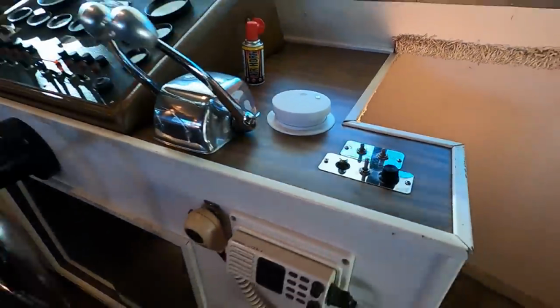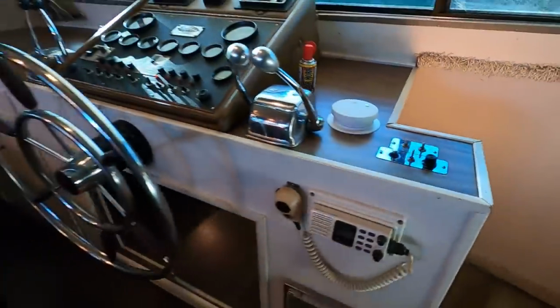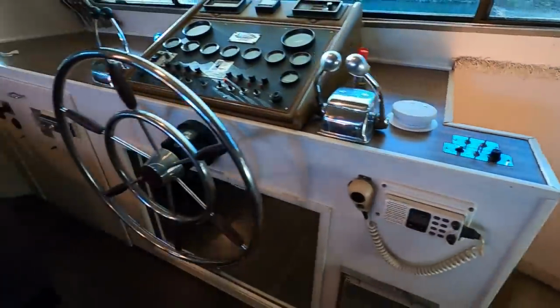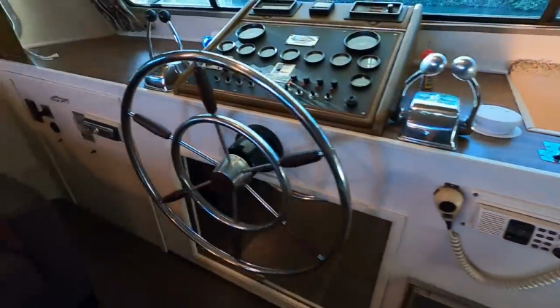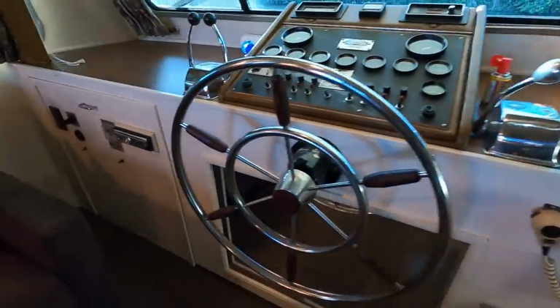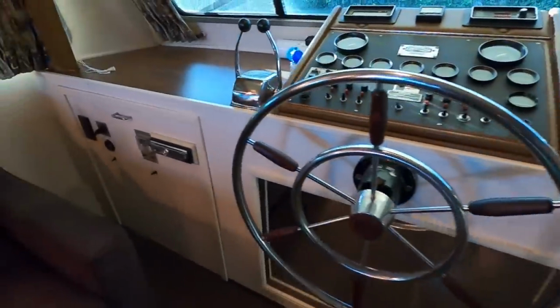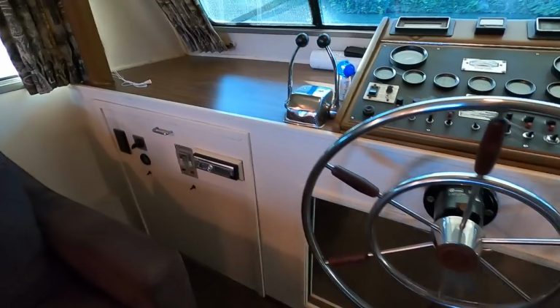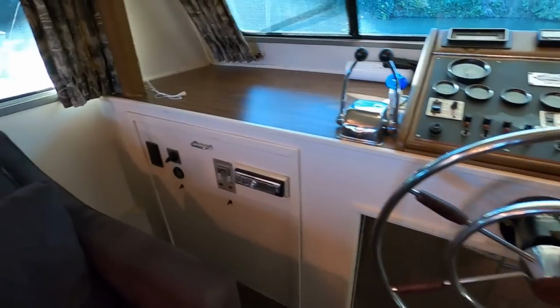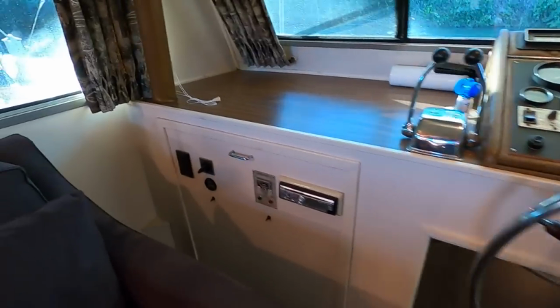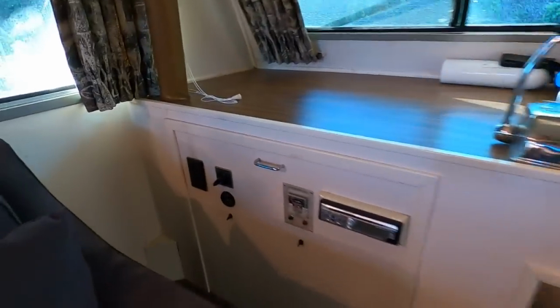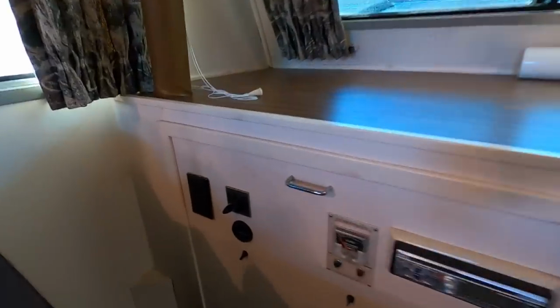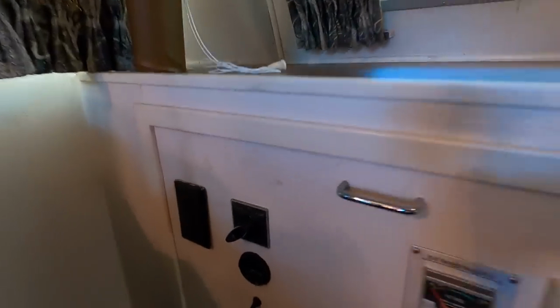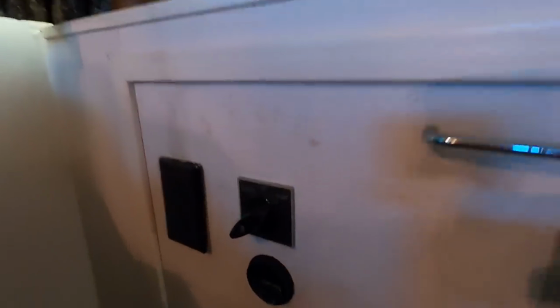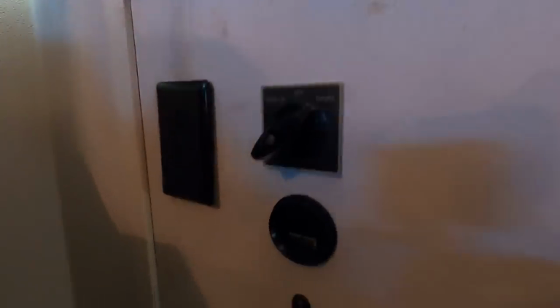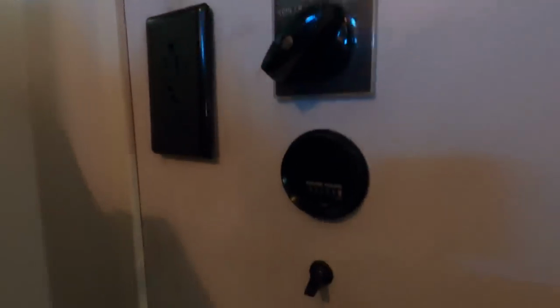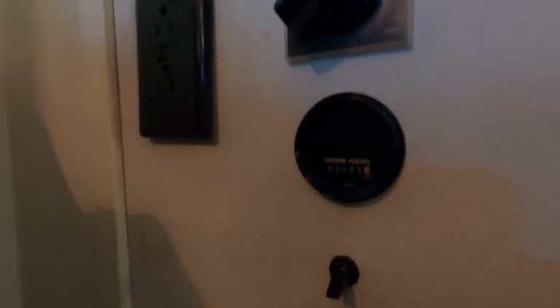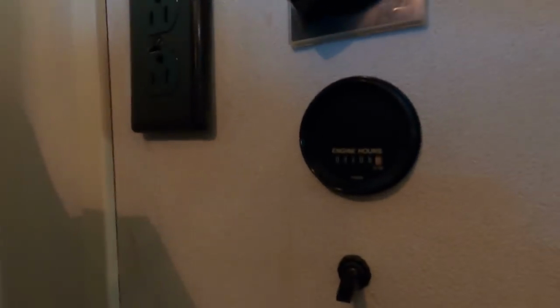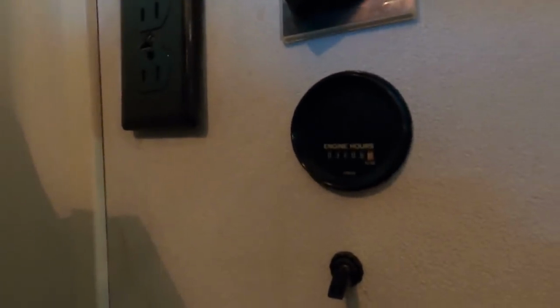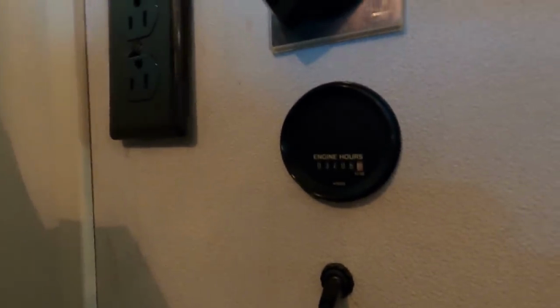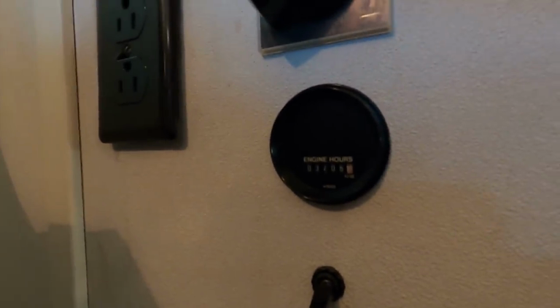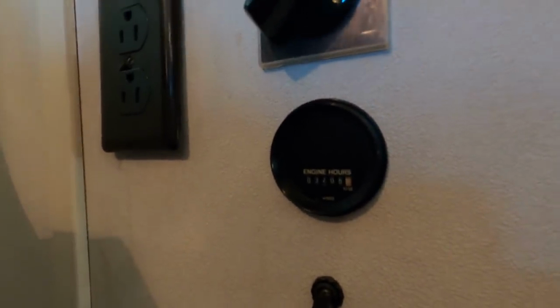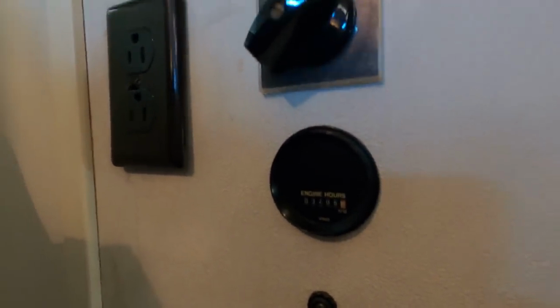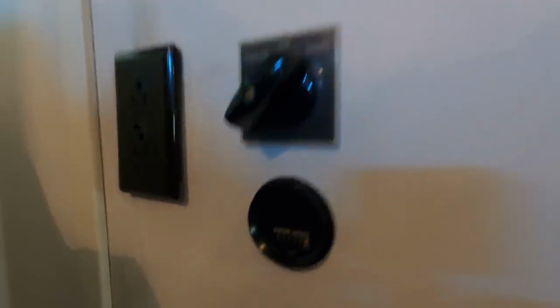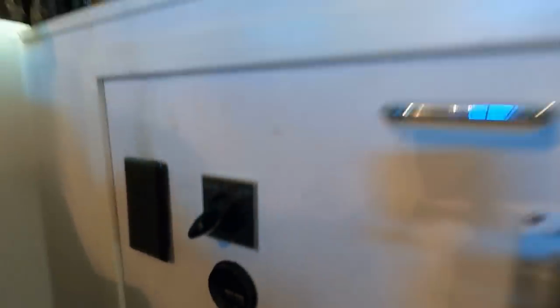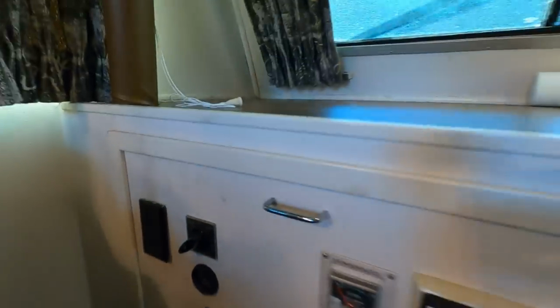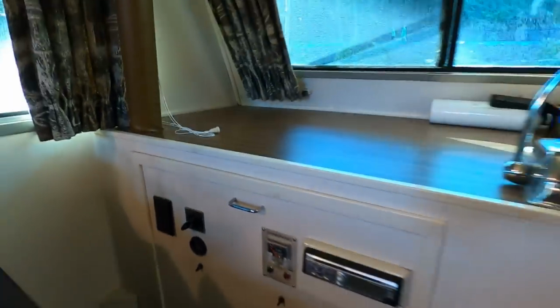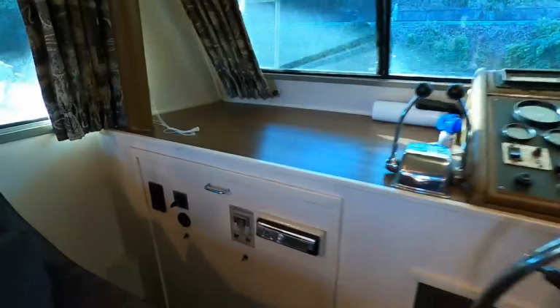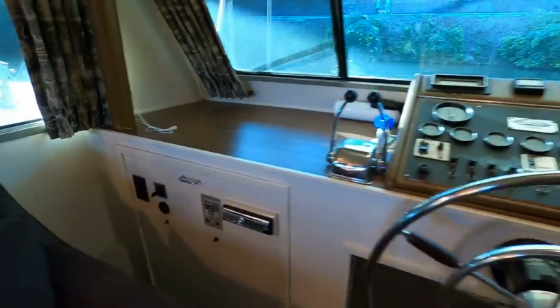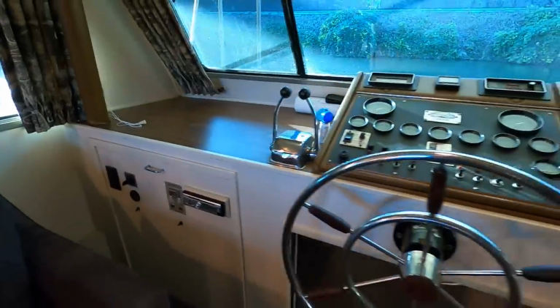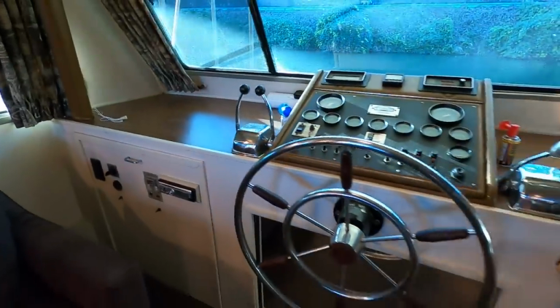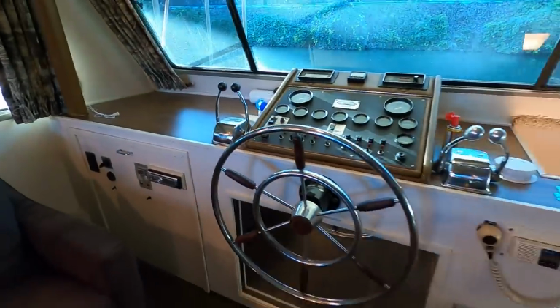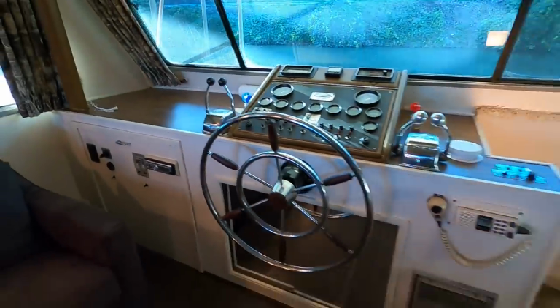We've got a Horizon VHF radio right here at the helm, as well as a remote spotlight control — the spotlight sits up on the upper level. The generator is showing 3,206 hours; that's a 7.5 kW Kohler generator.